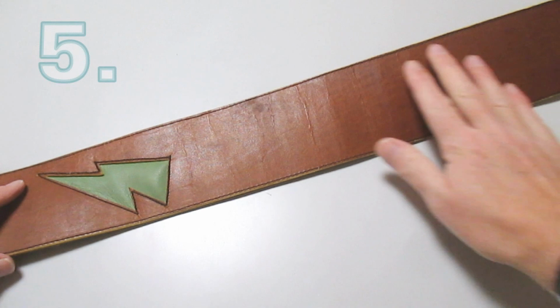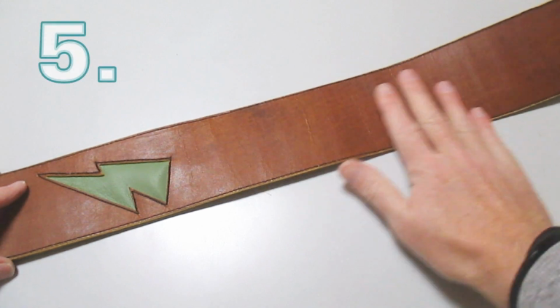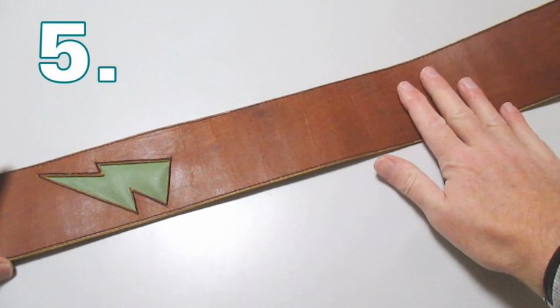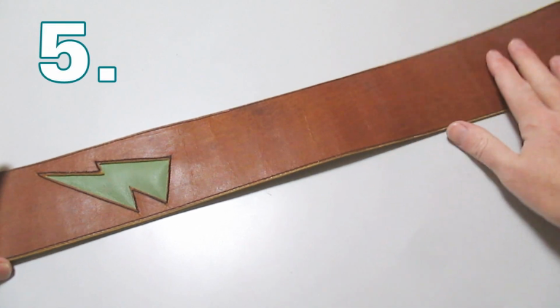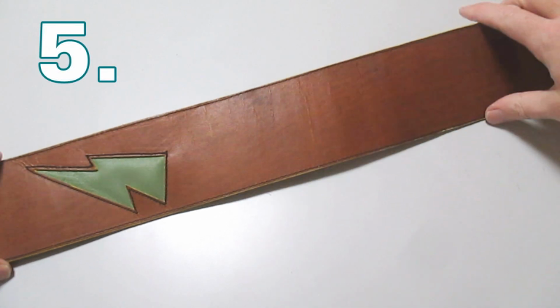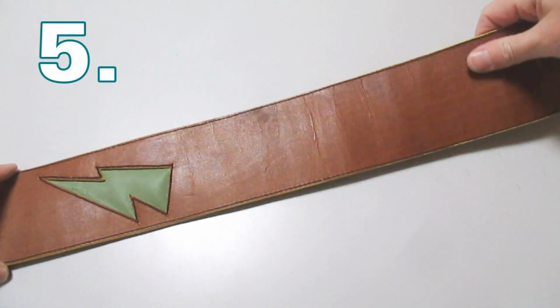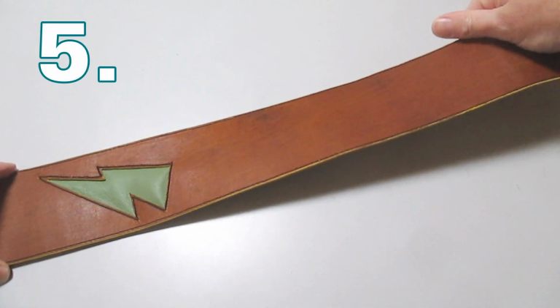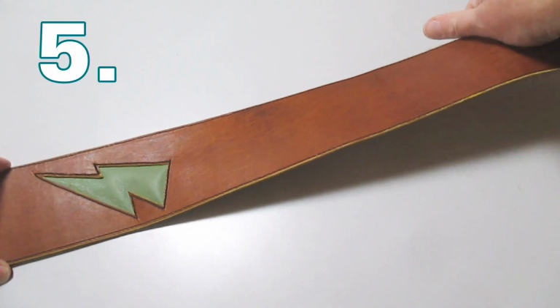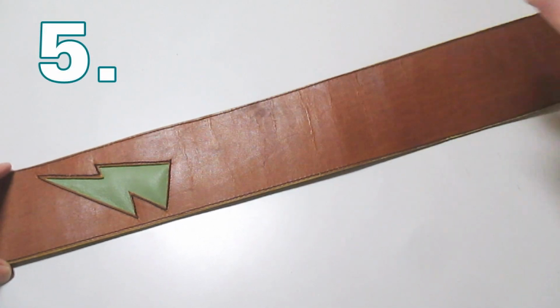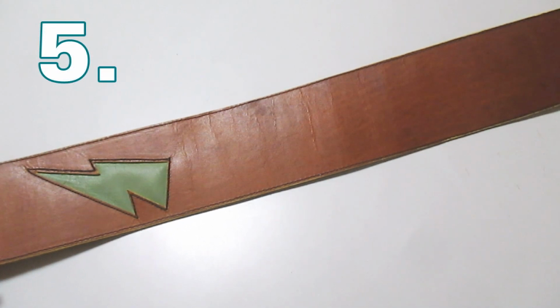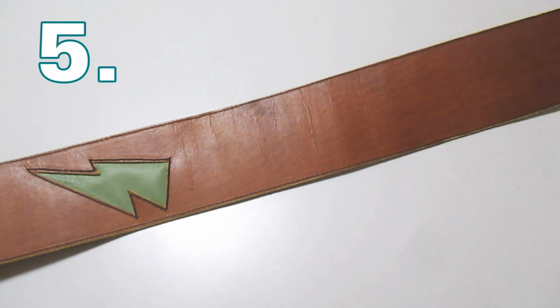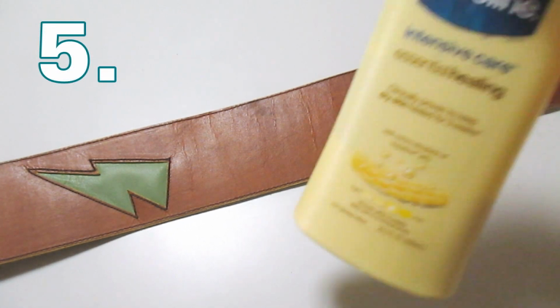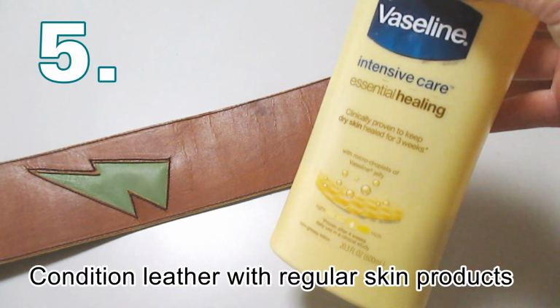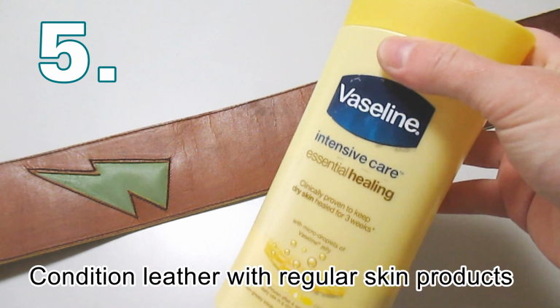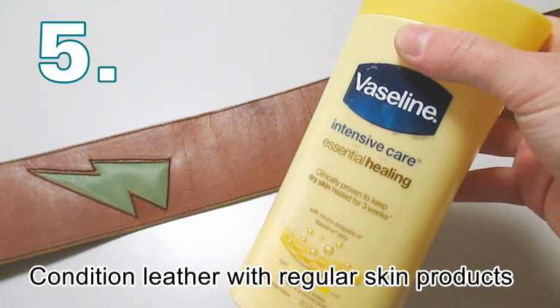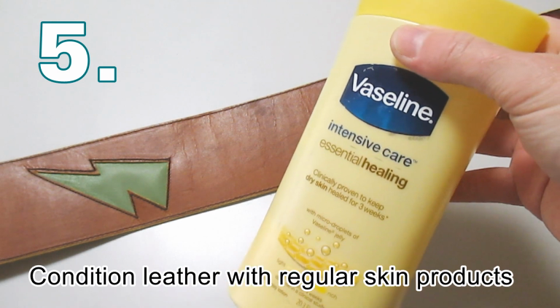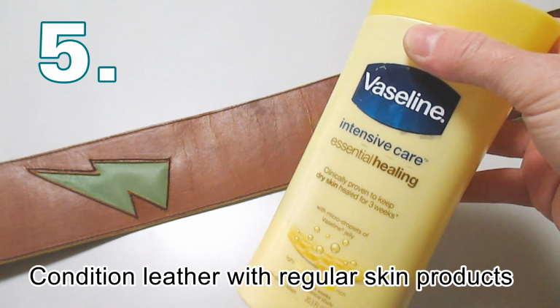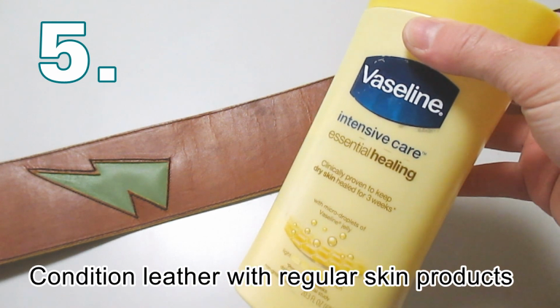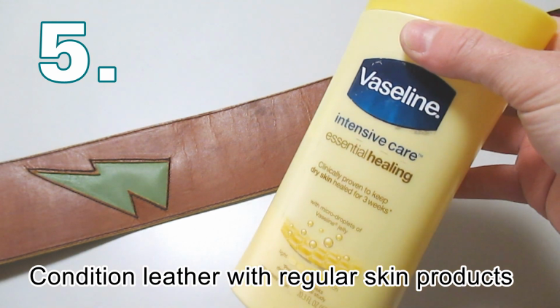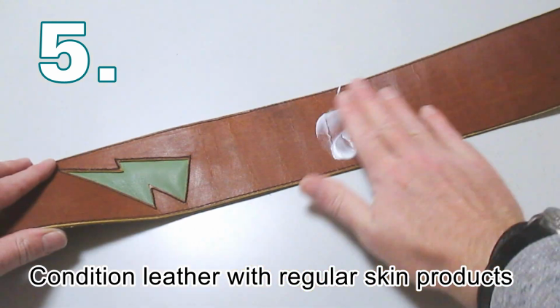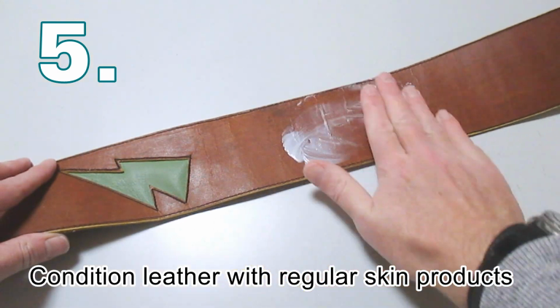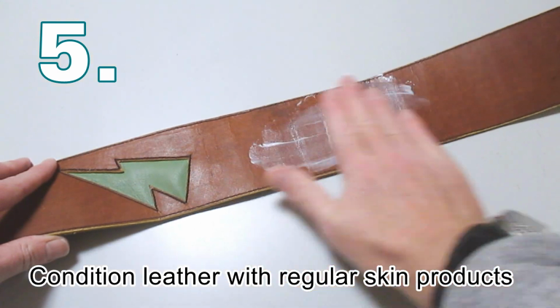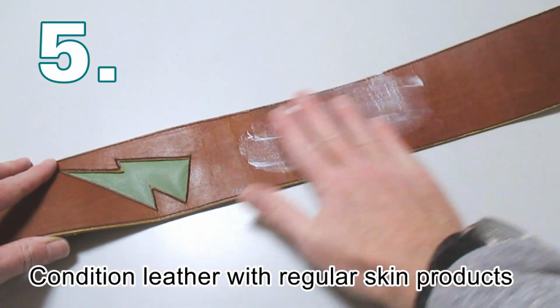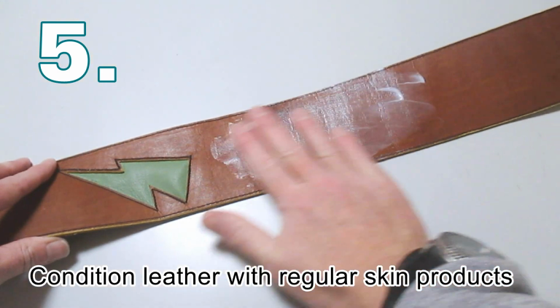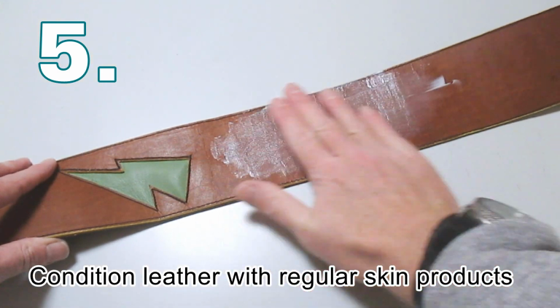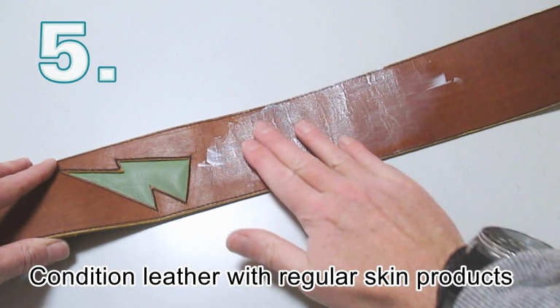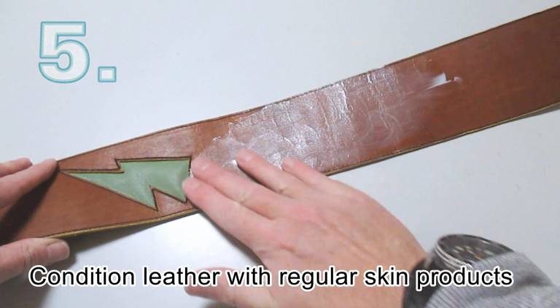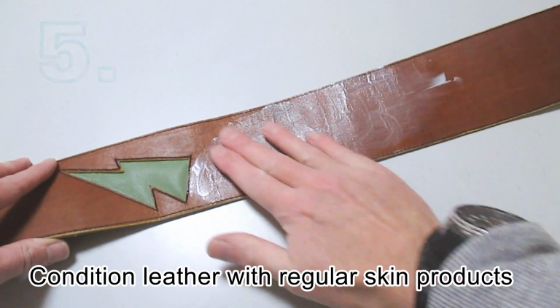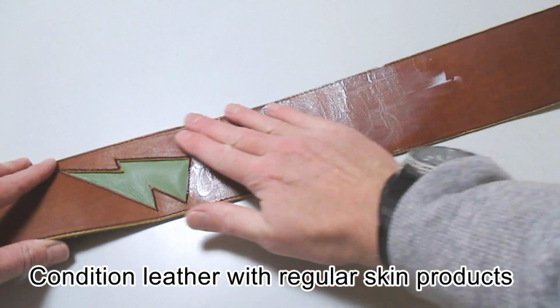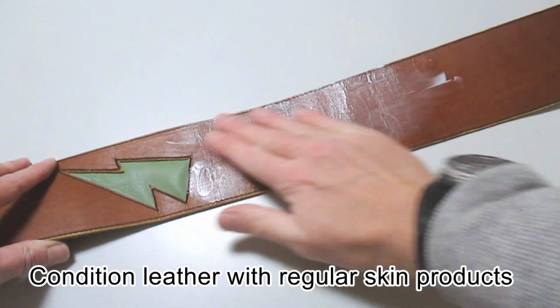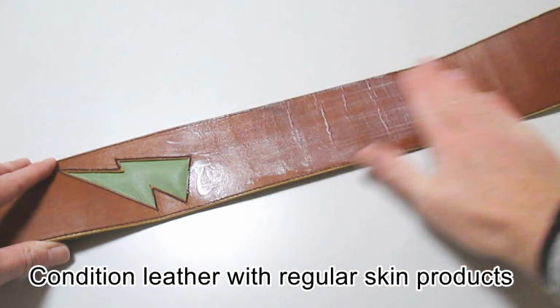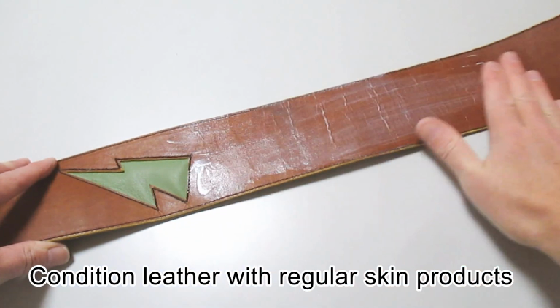Sometimes you really want to condition some very dry leather. You can always use the same products that you use on your own body. Something like Vaseline Intensive Care will help to moisturise any leather products that you have.